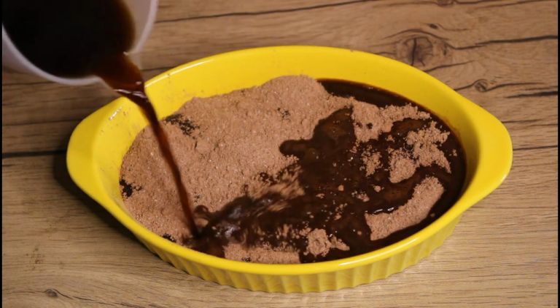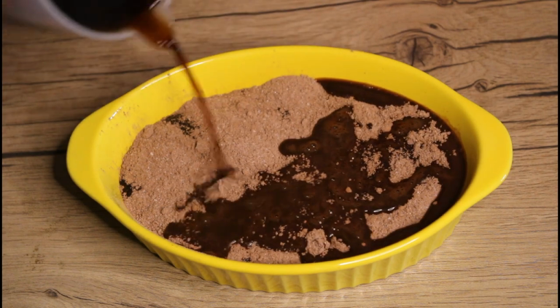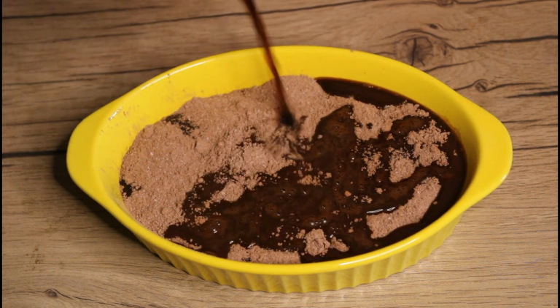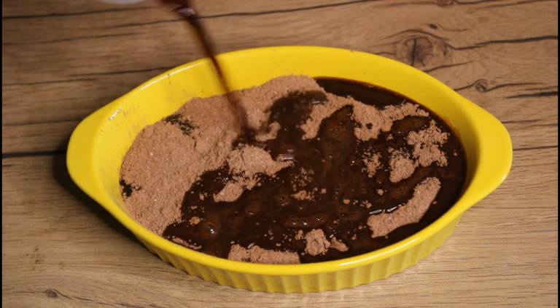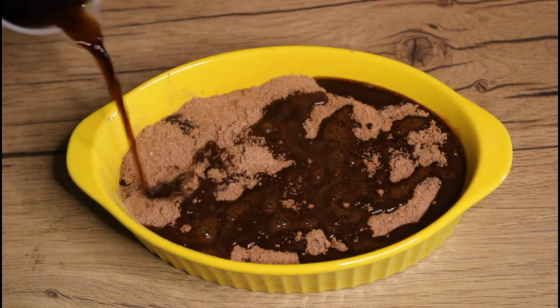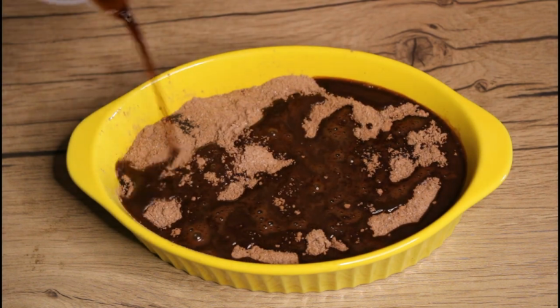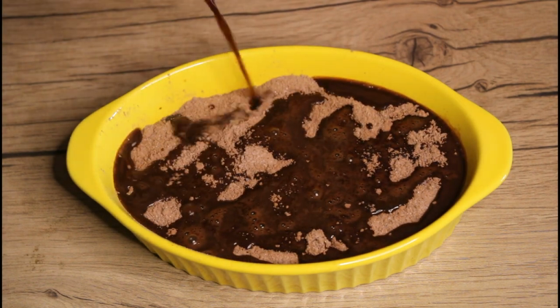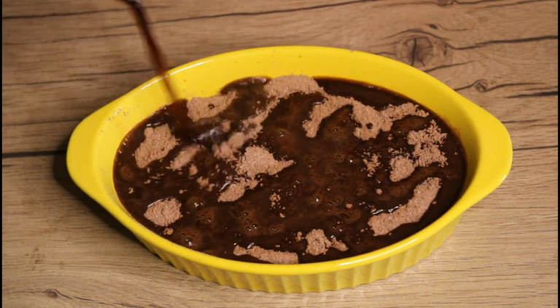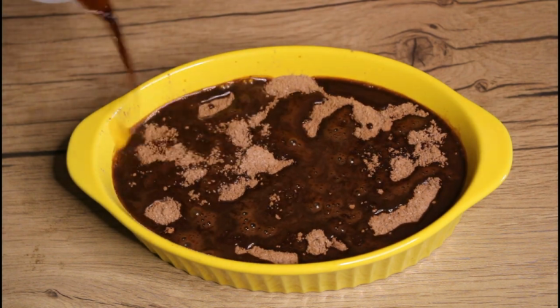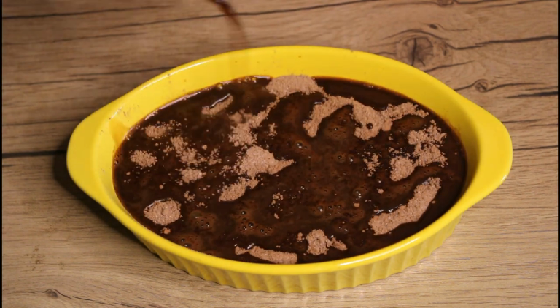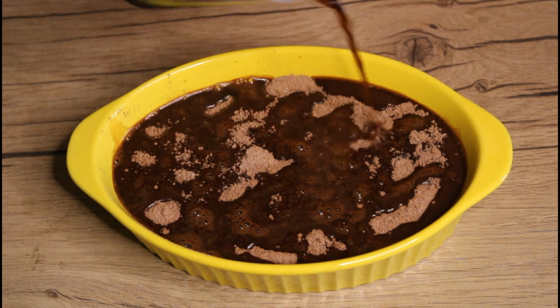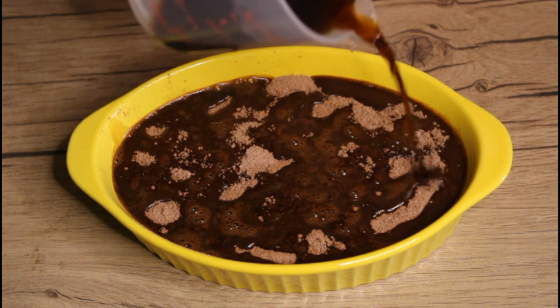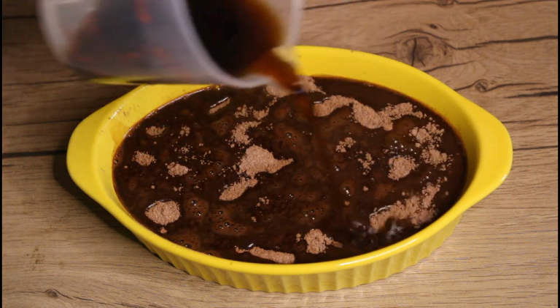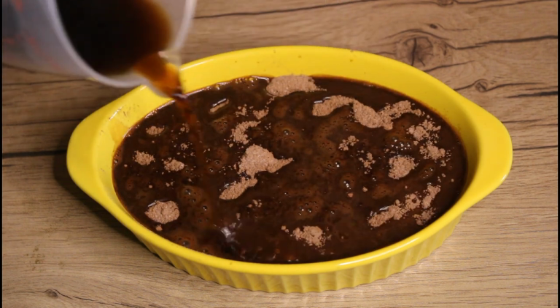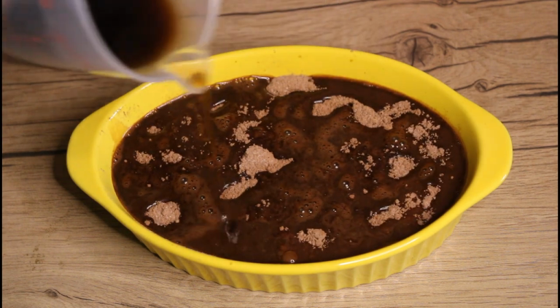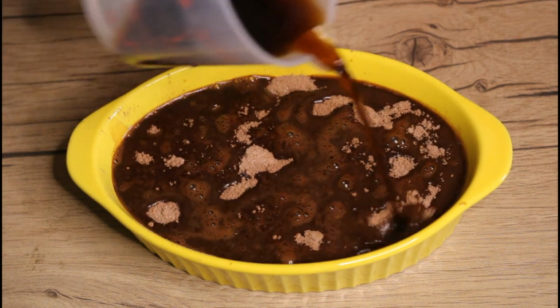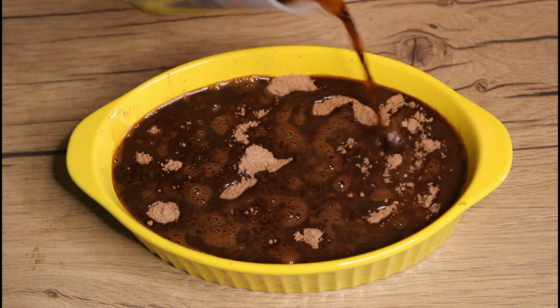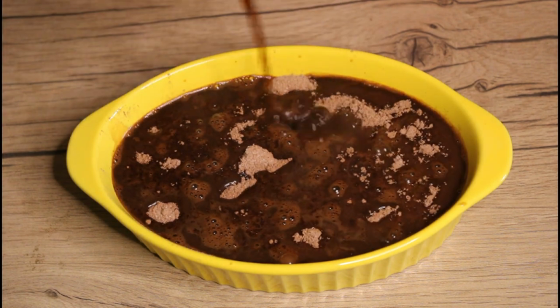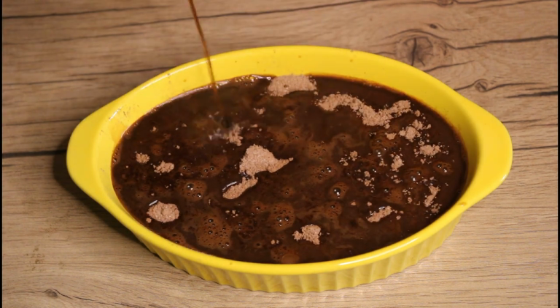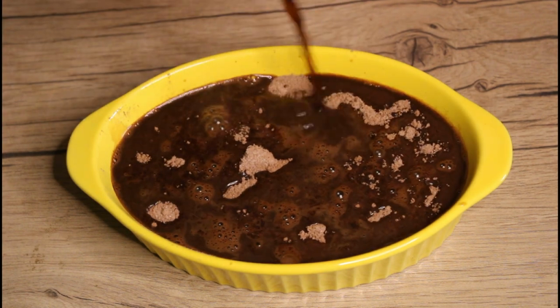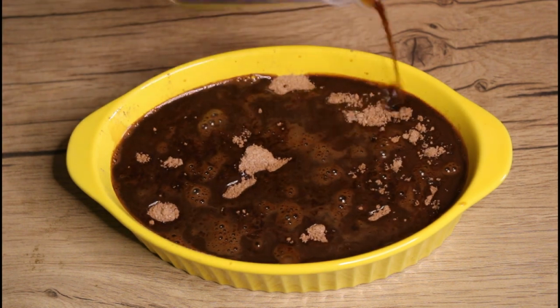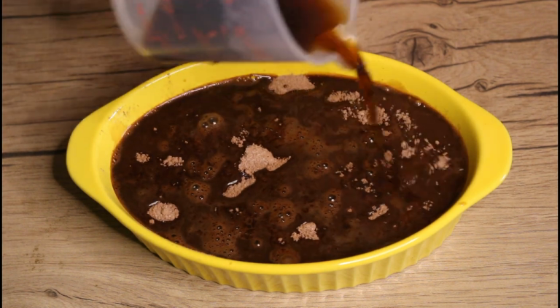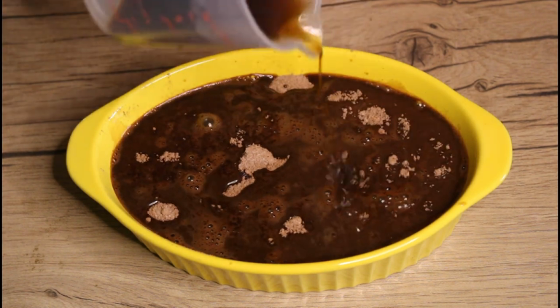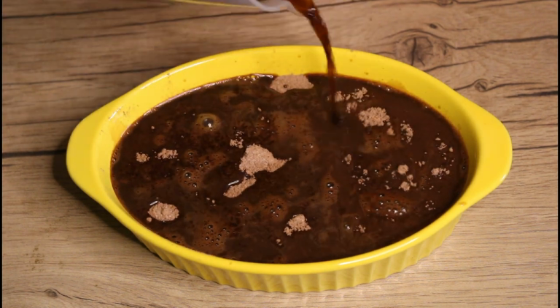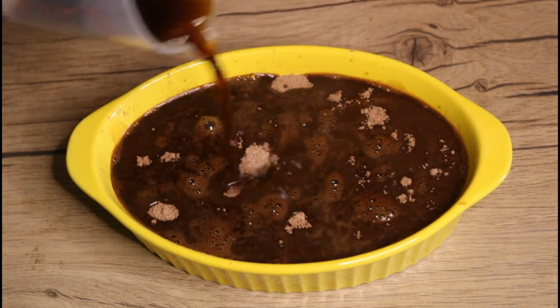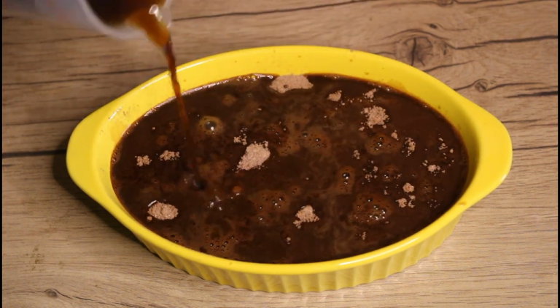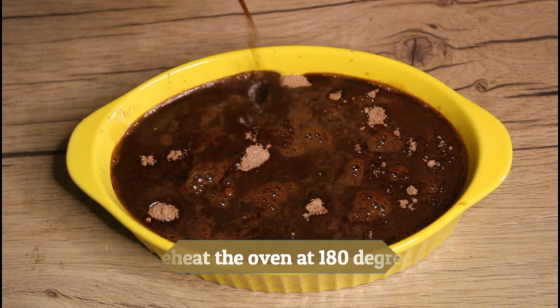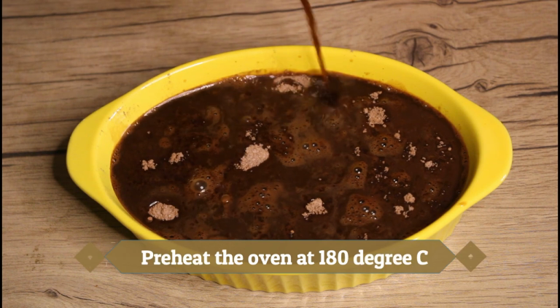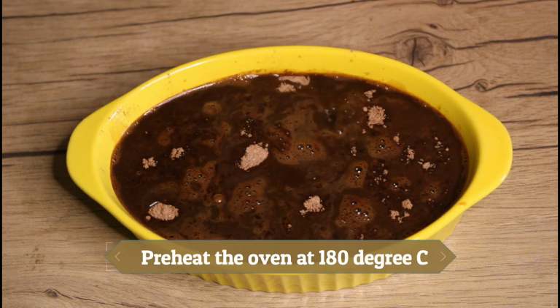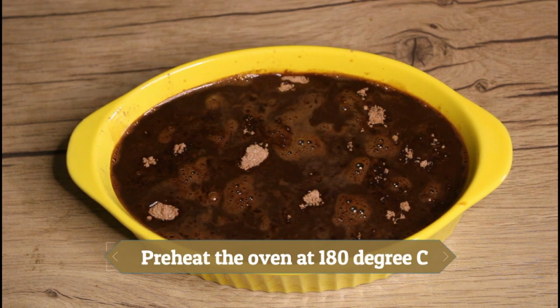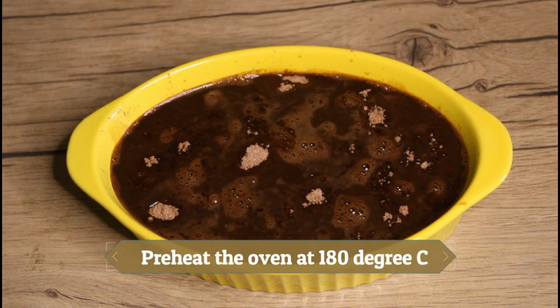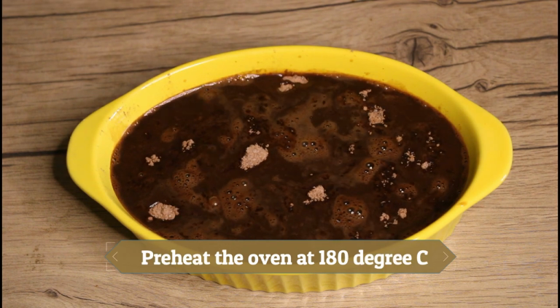Now we'll pour the coffee water very gently over the sugar mixture. Please don't be tempted to mix this water, because this will do the magic for you.